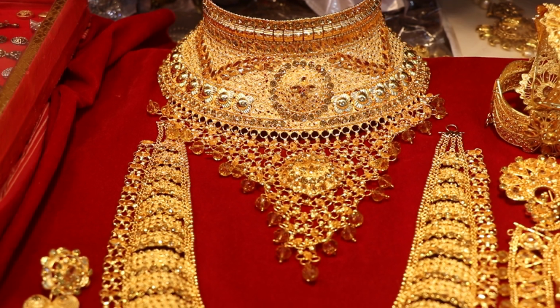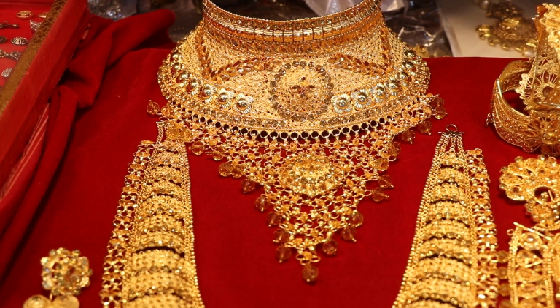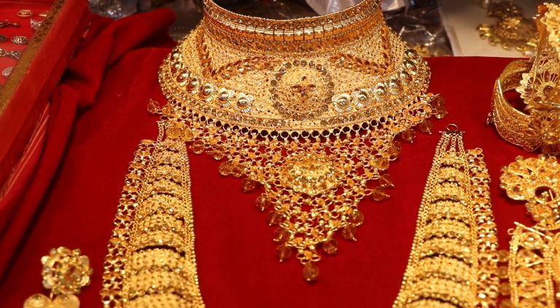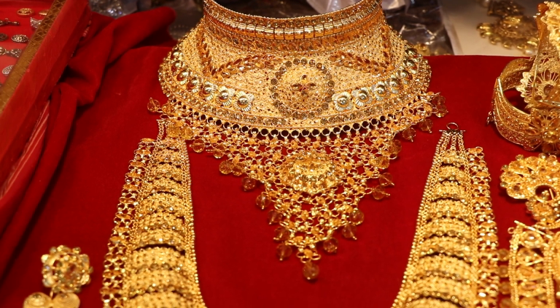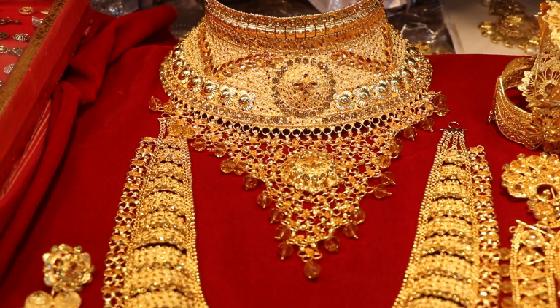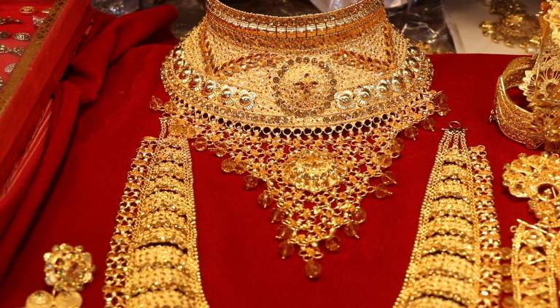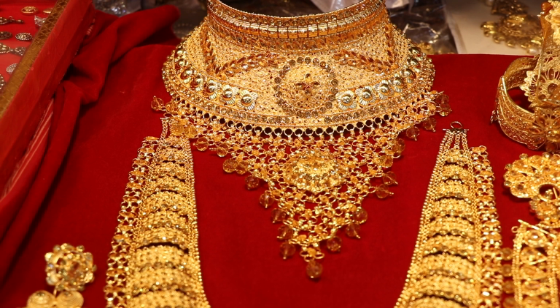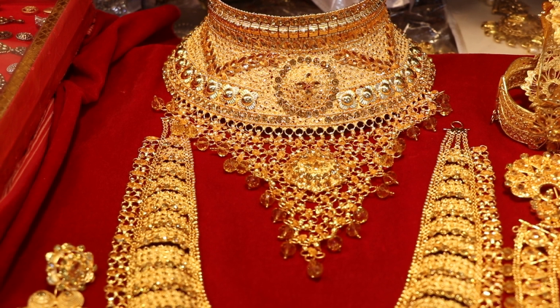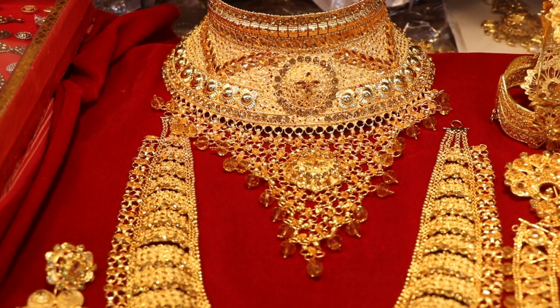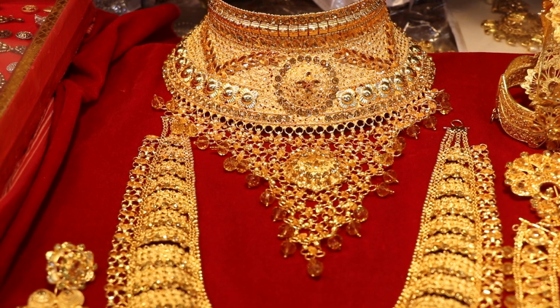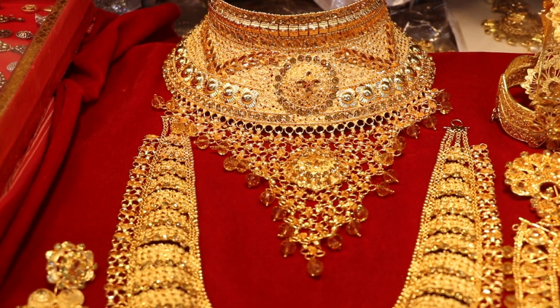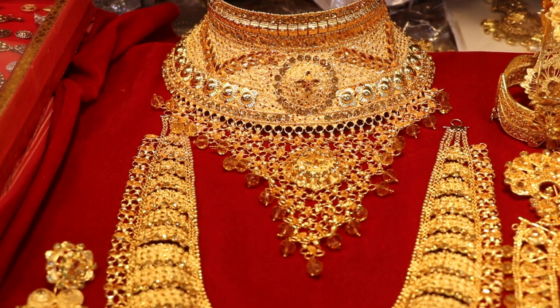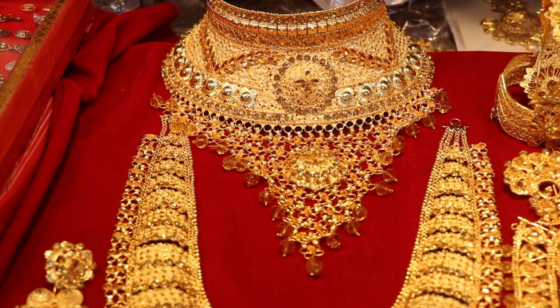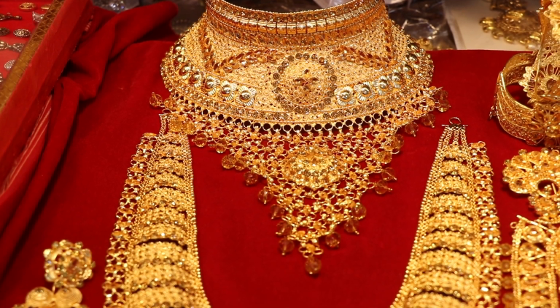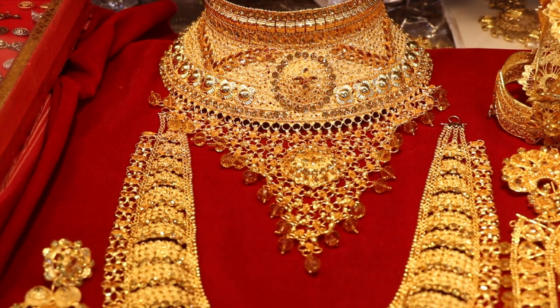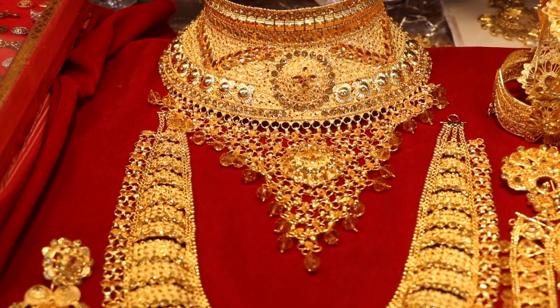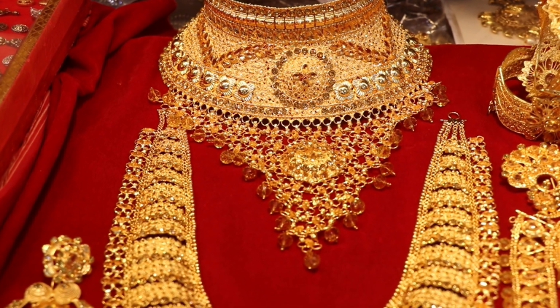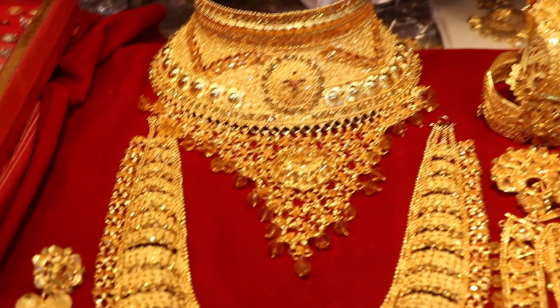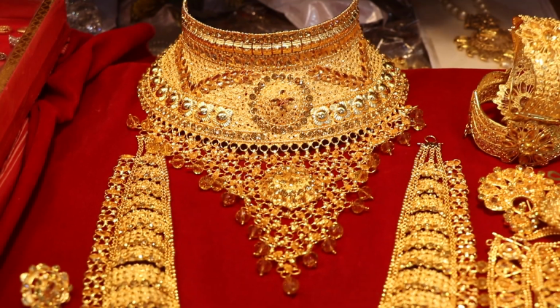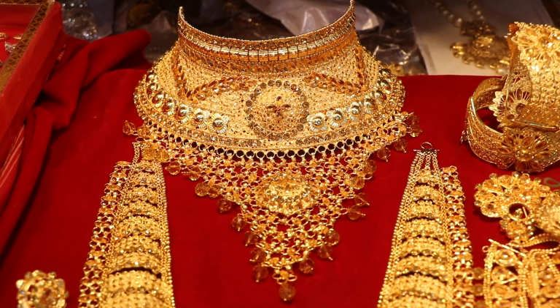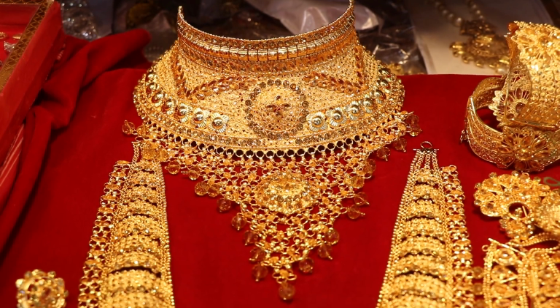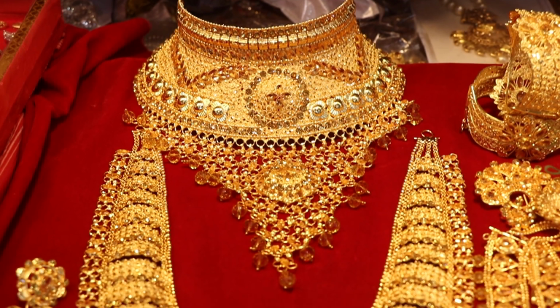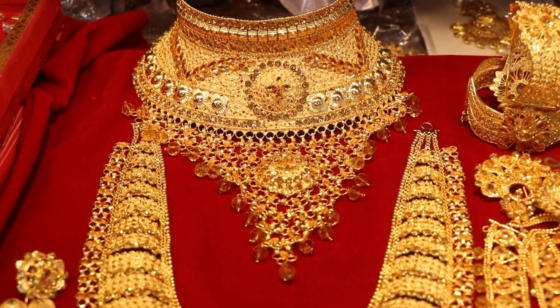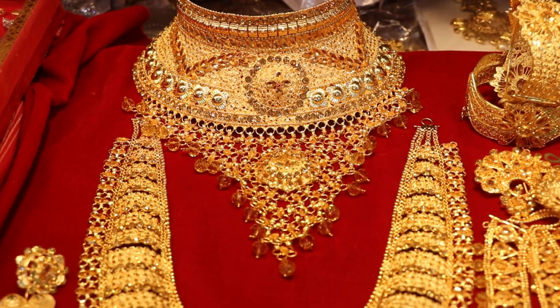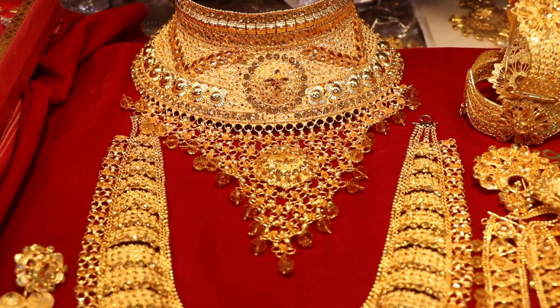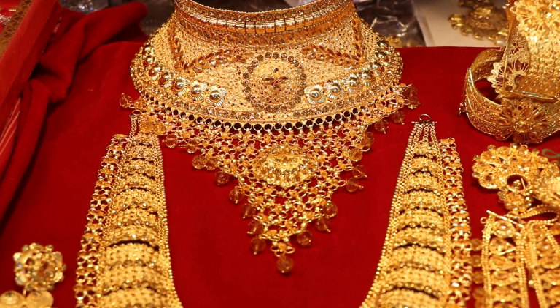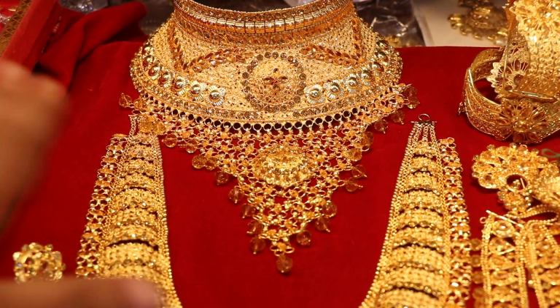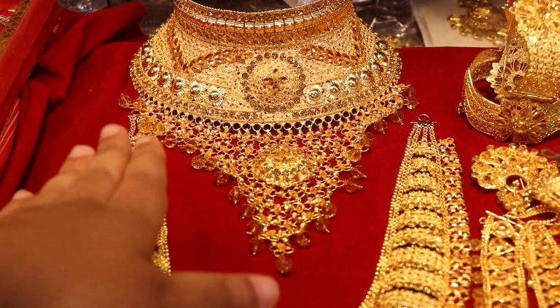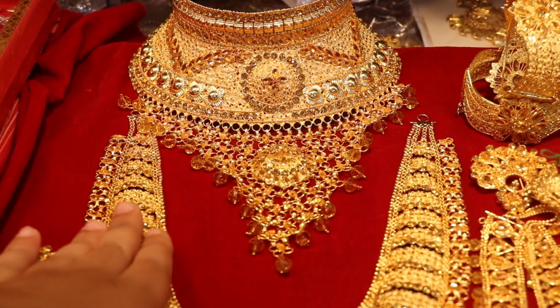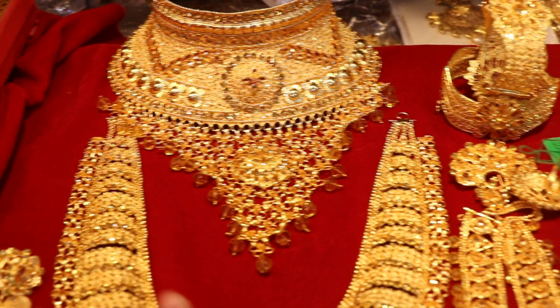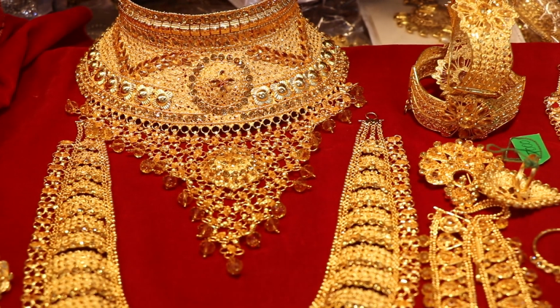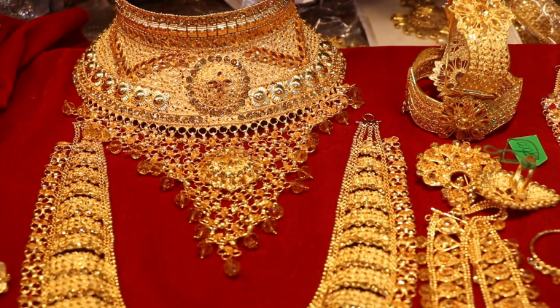The ruby color will customize the color. The stone color can be changed. Do you need a silver plate? You can choose your options.